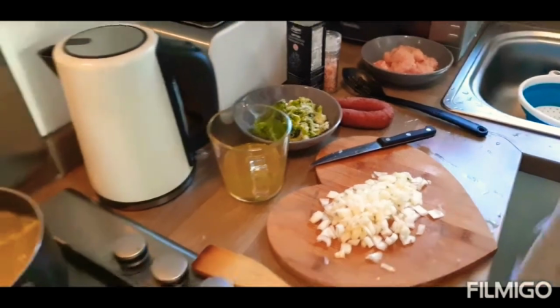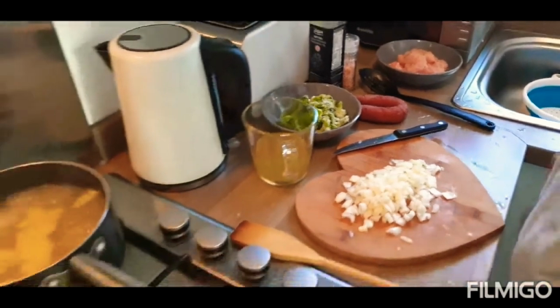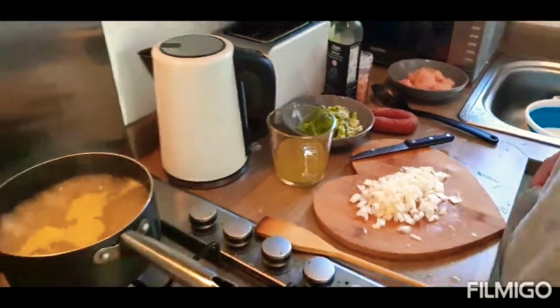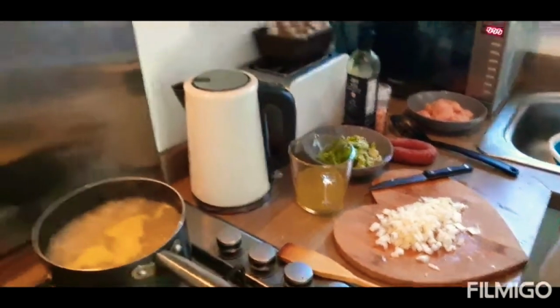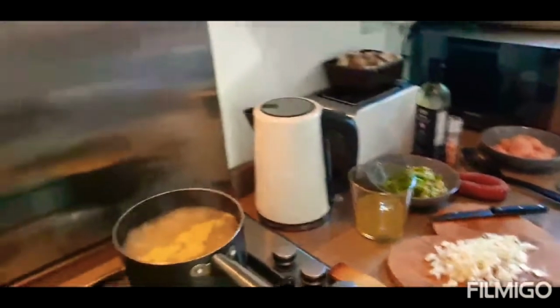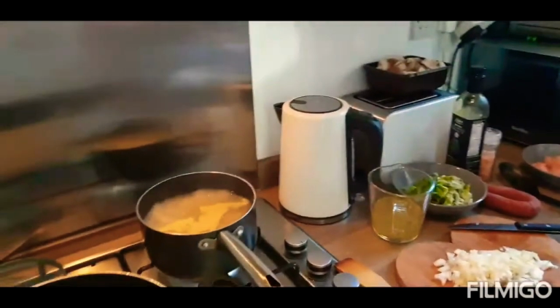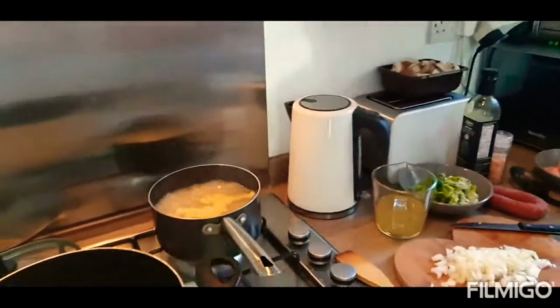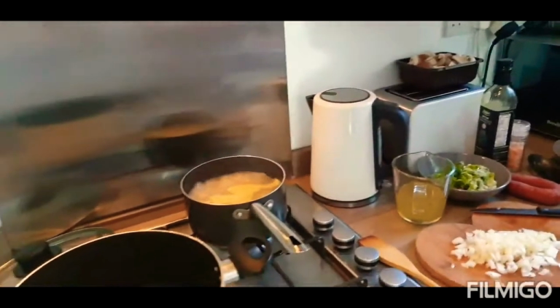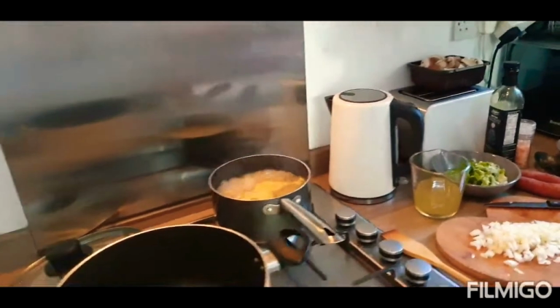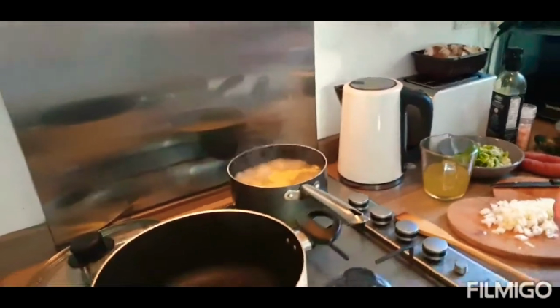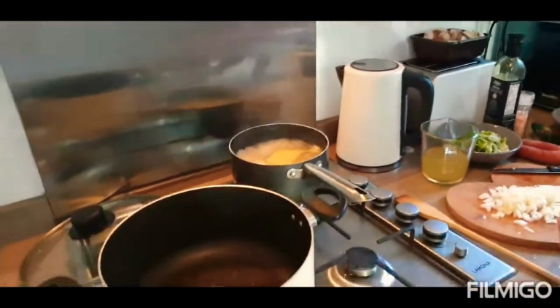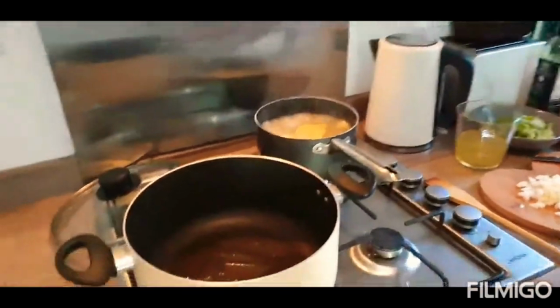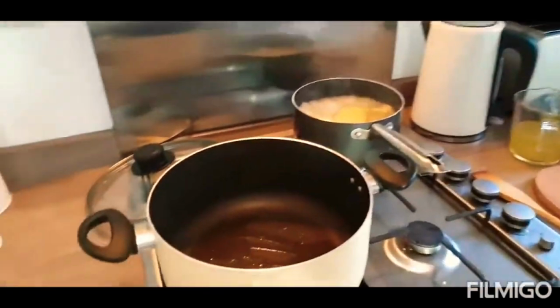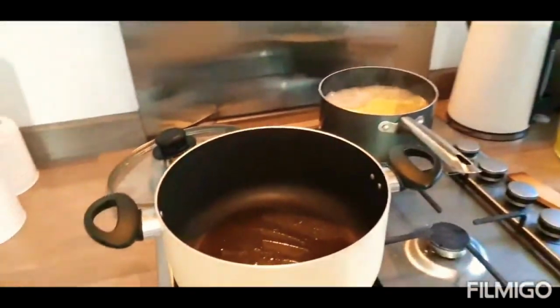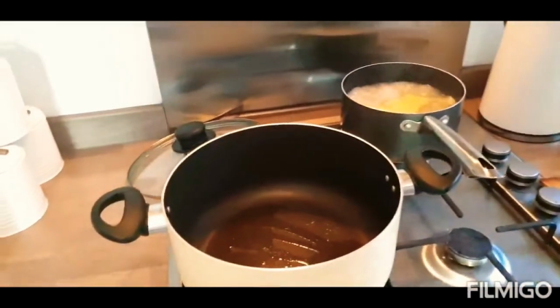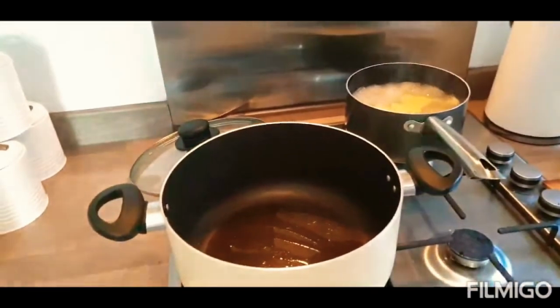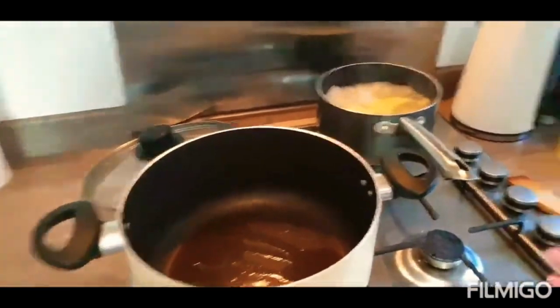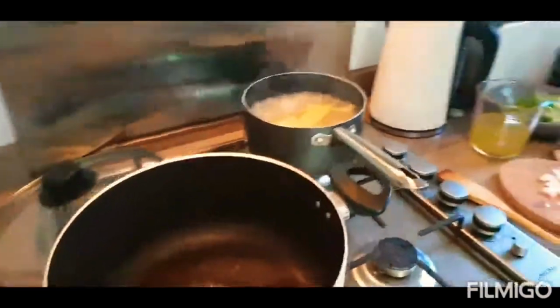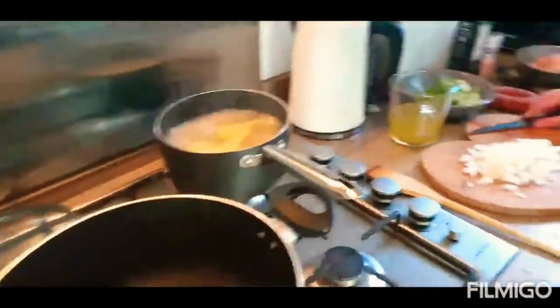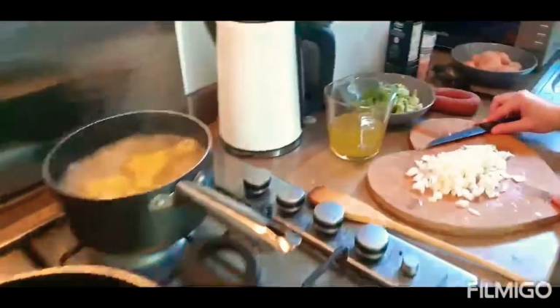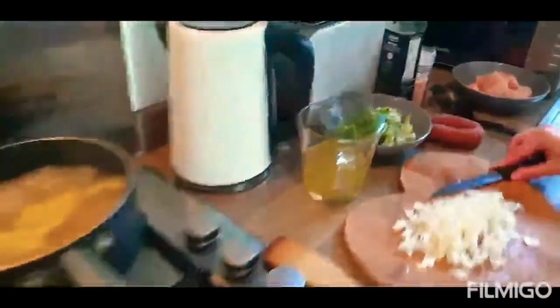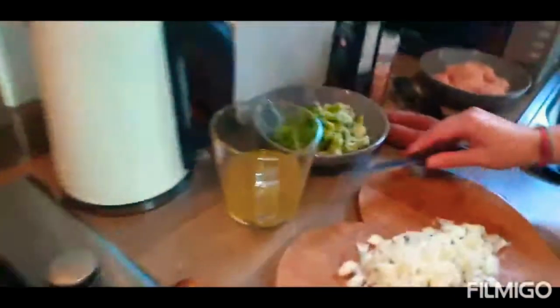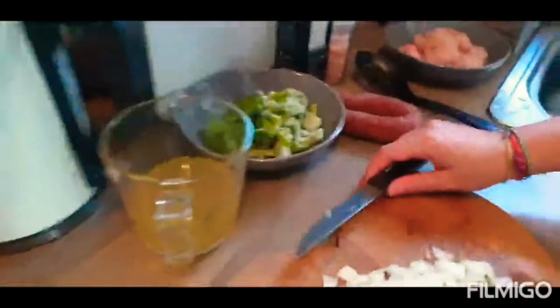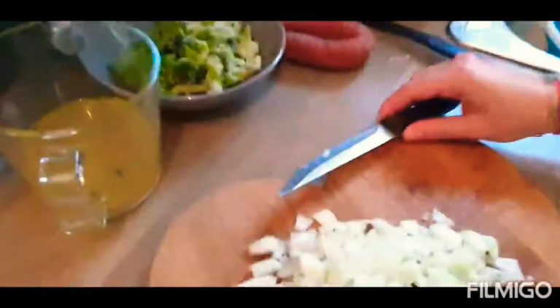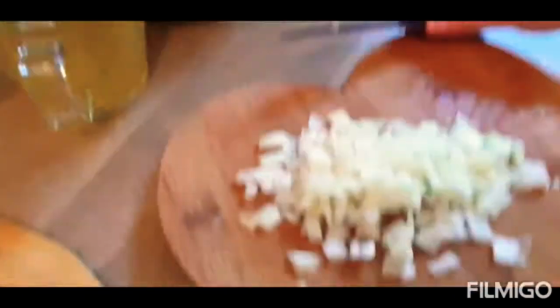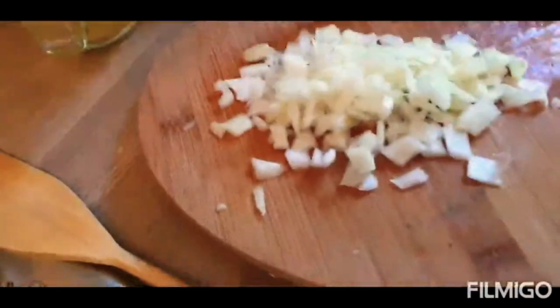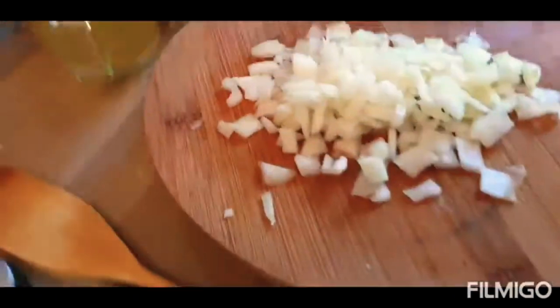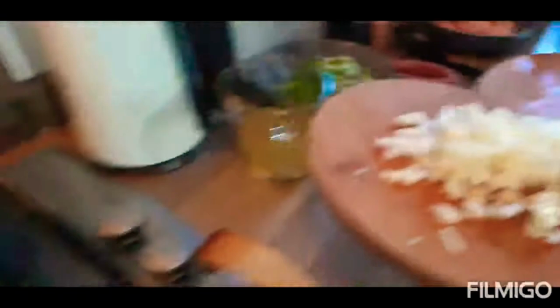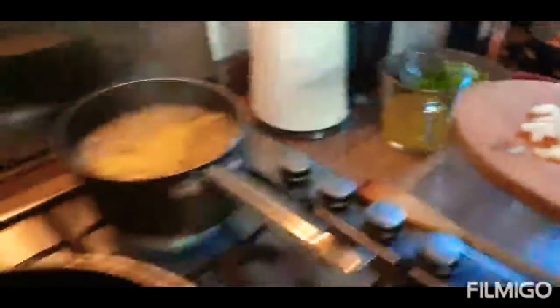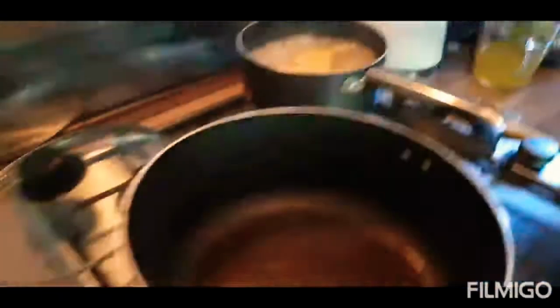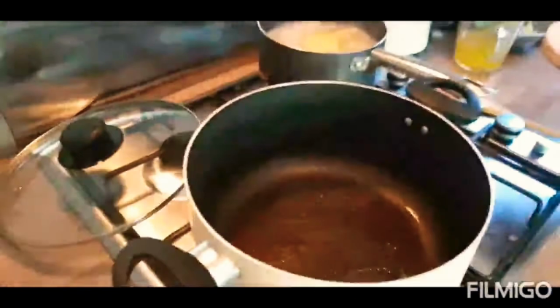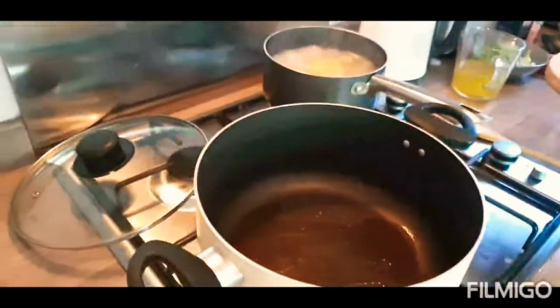Okay guys, so today we're going to be making our favourite pasta. Obviously we haven't been on here for a while because we've just been trying to figure out what we want to make, haven't we?